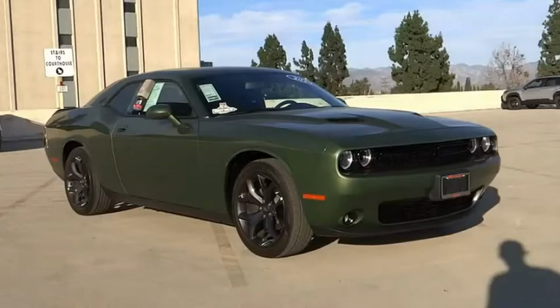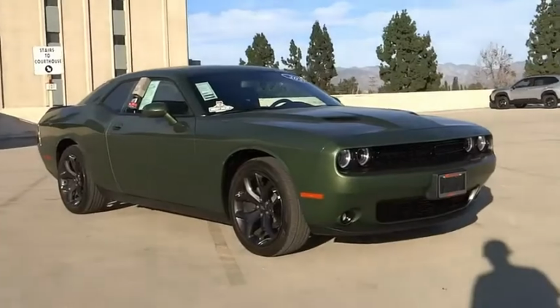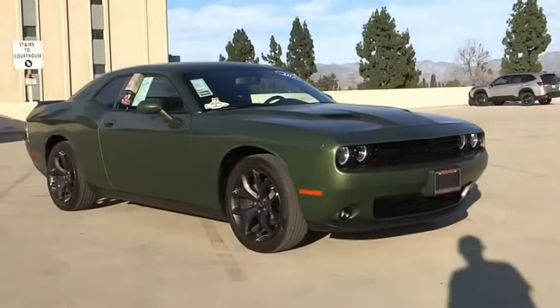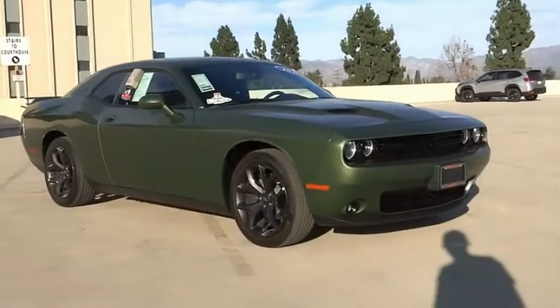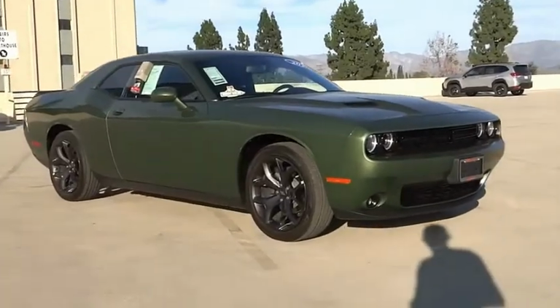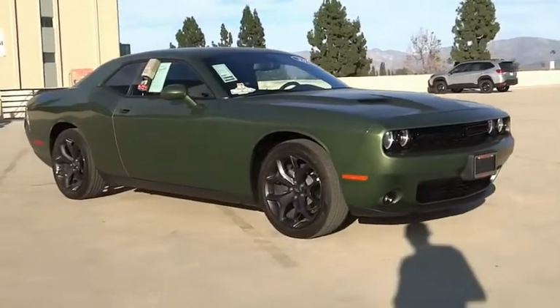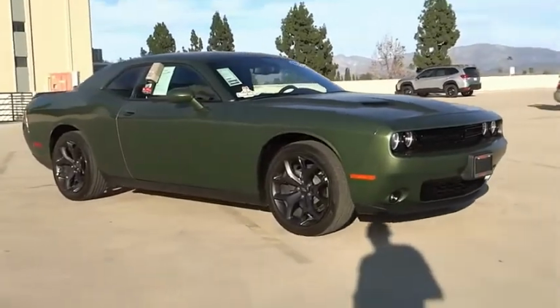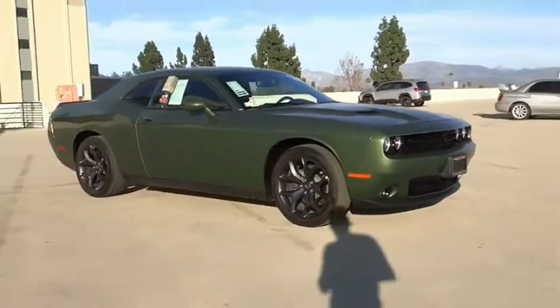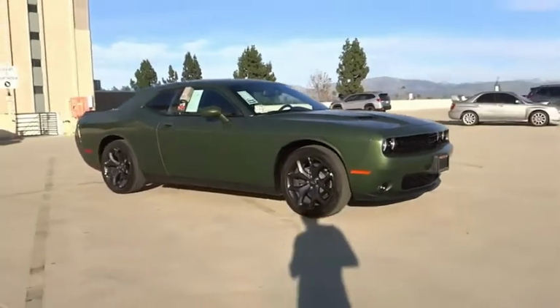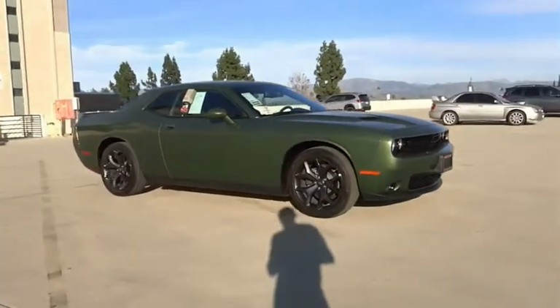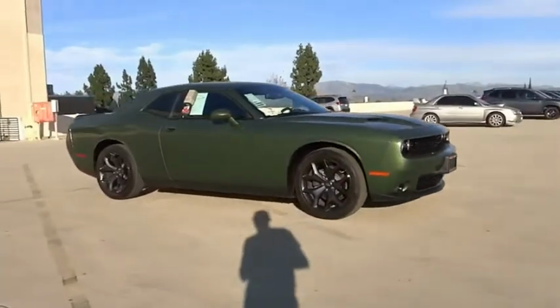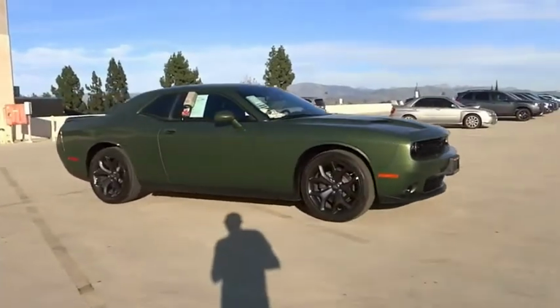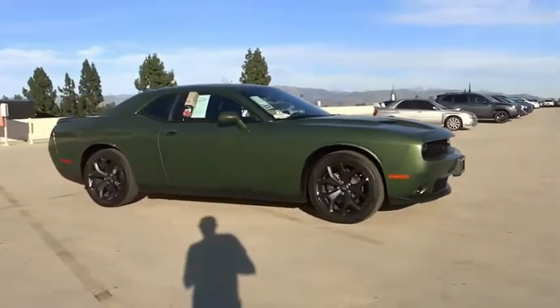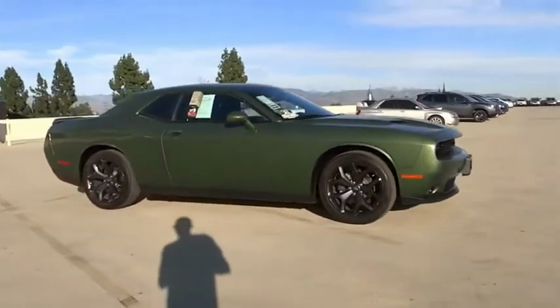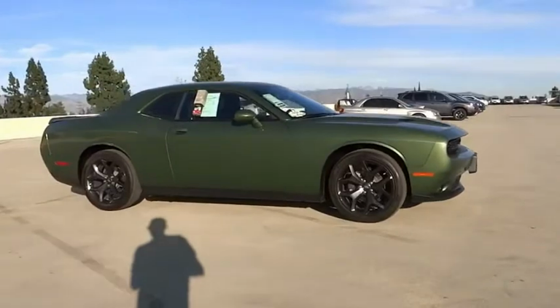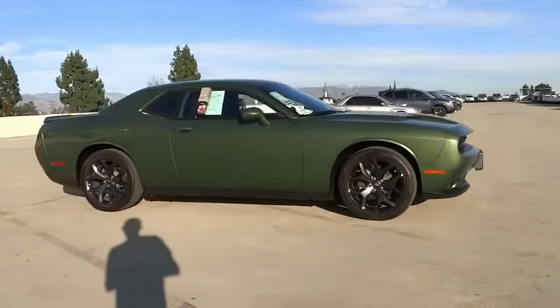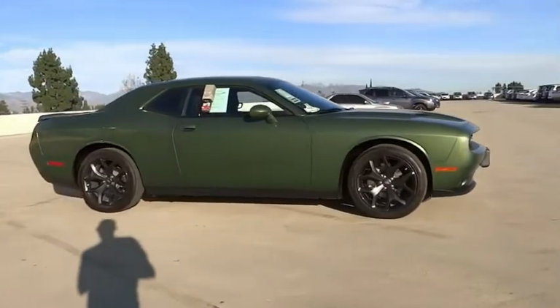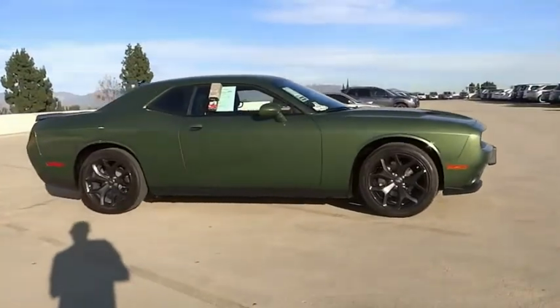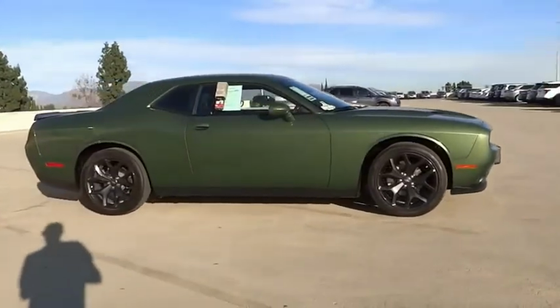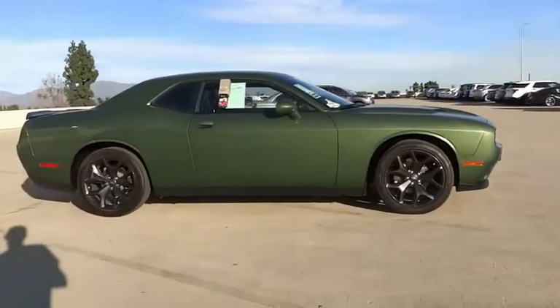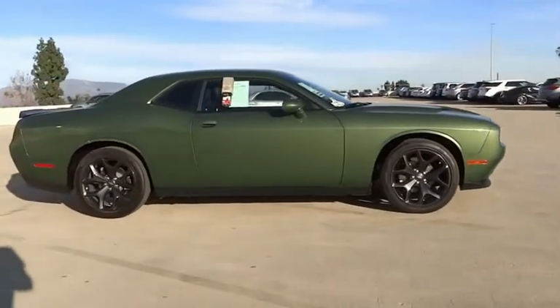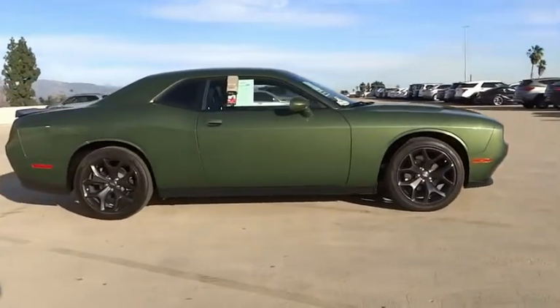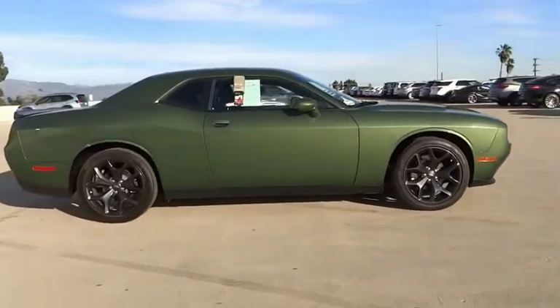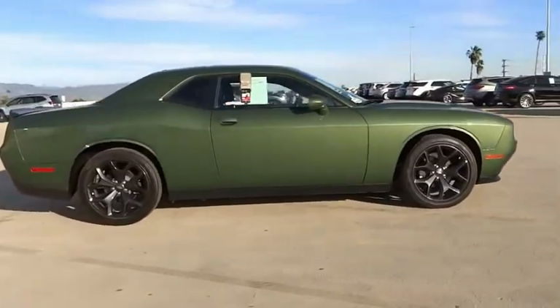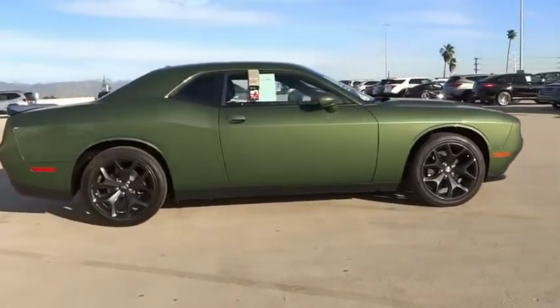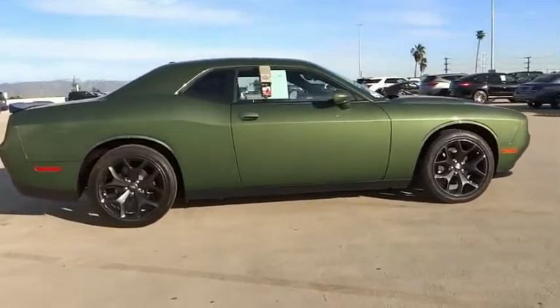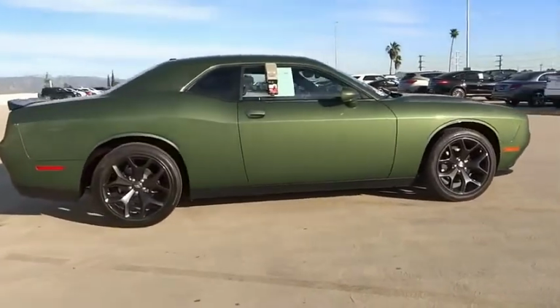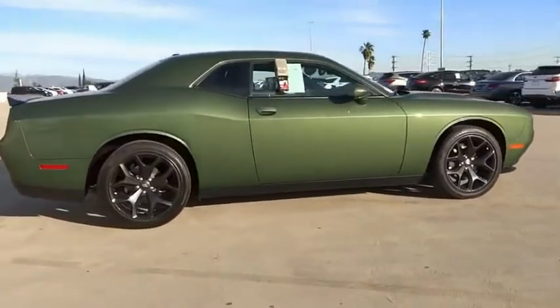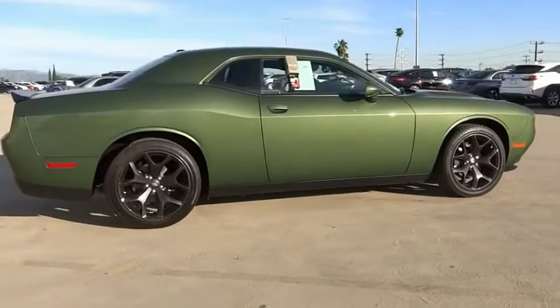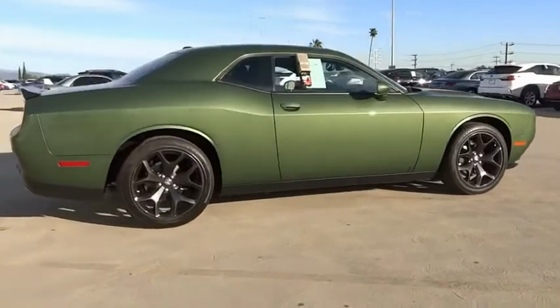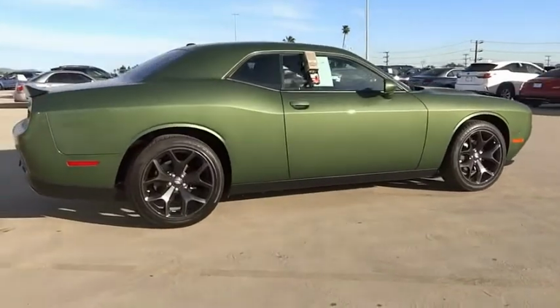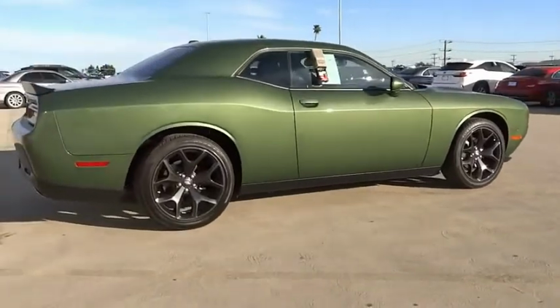We are pleased to show you the 2020 Challenger. Rated most appealing mid-sized sports car by J.D. Power & Associates, the Dodge Challenger delivers on style and performance.